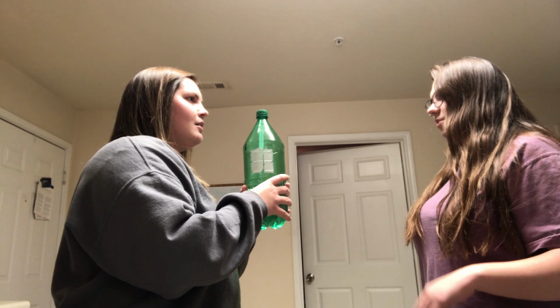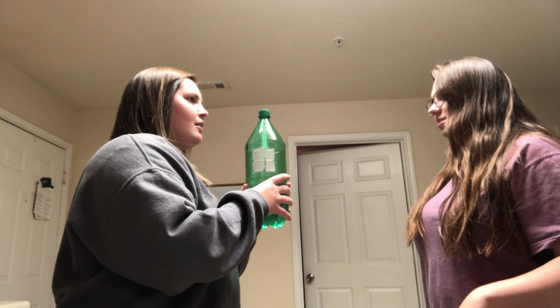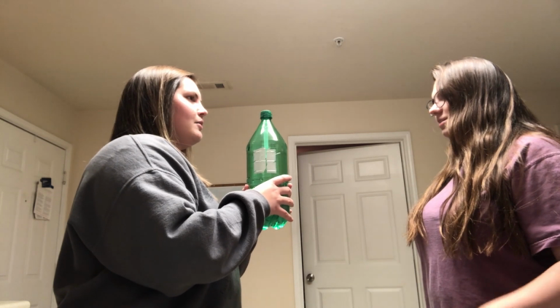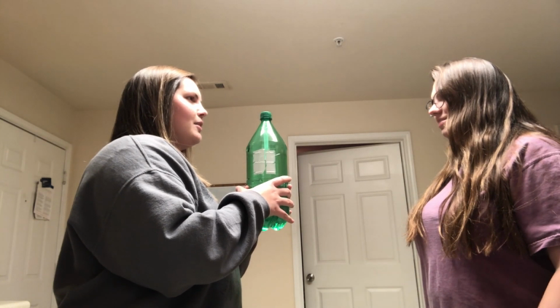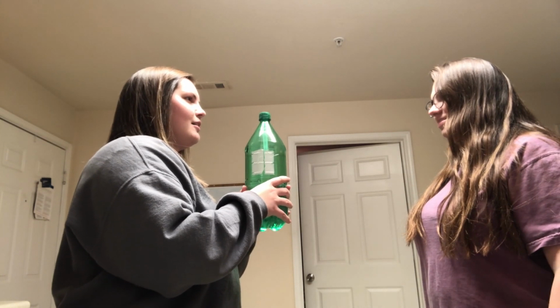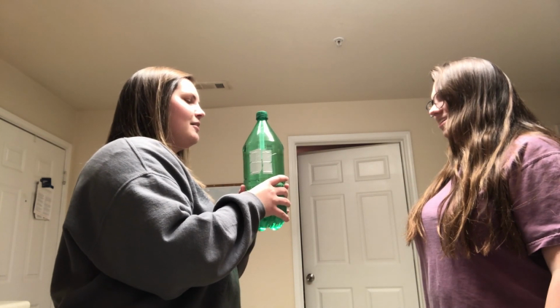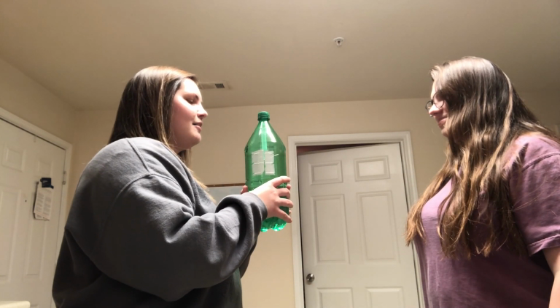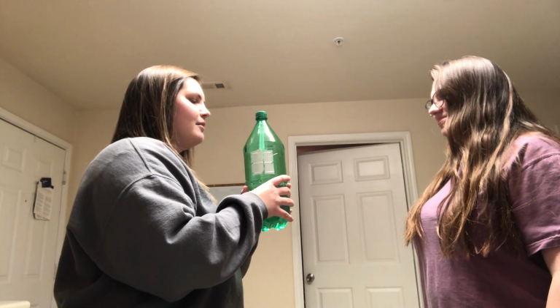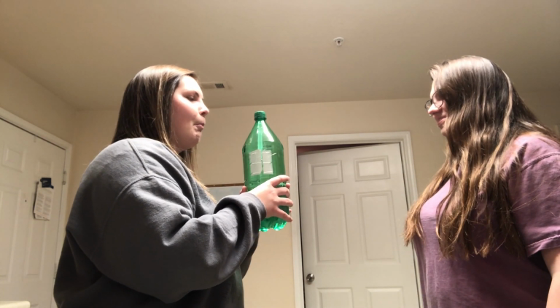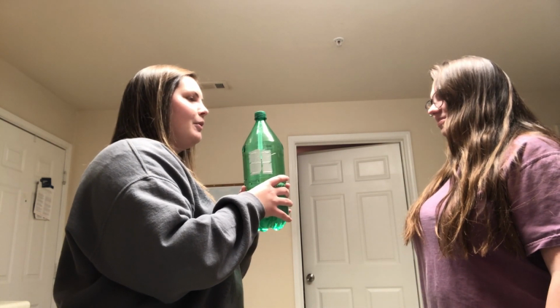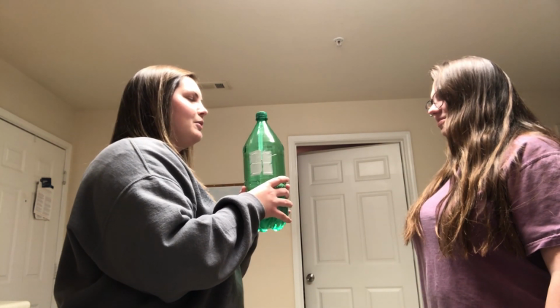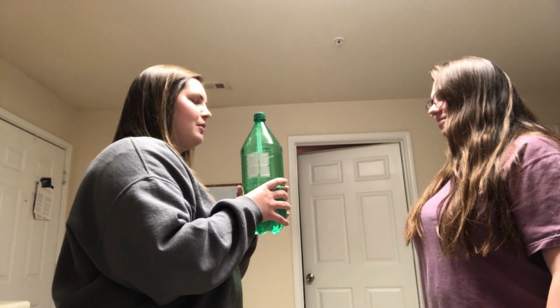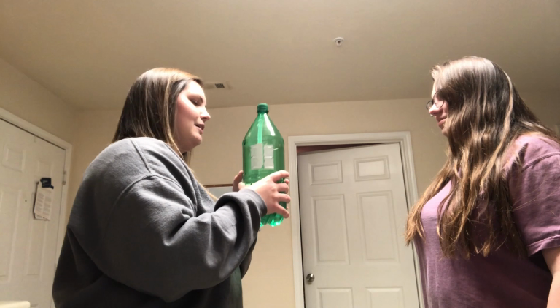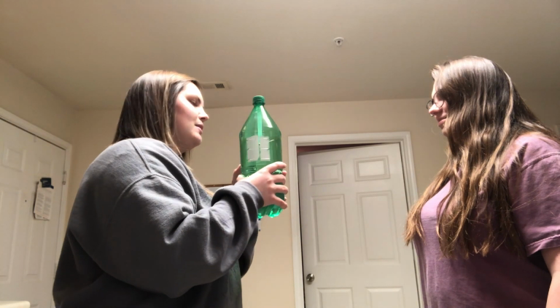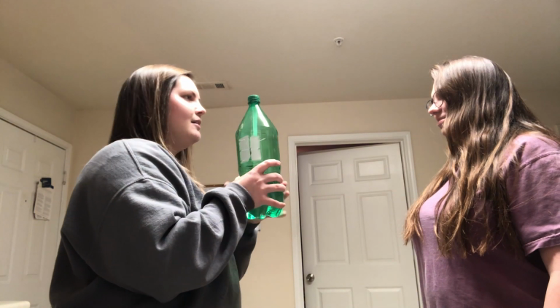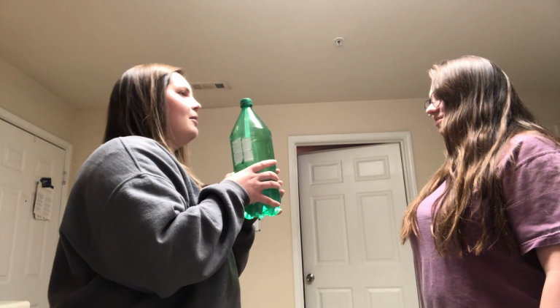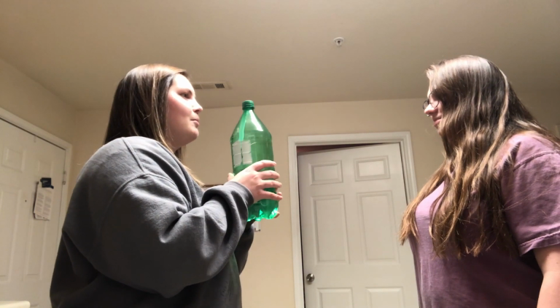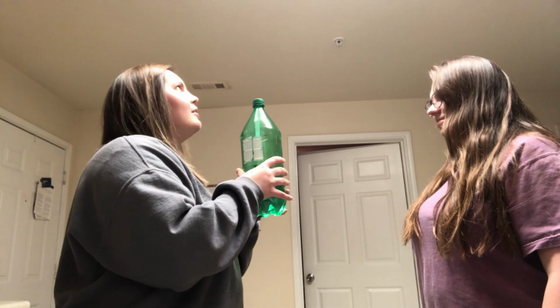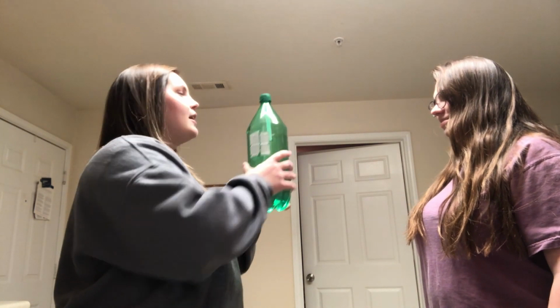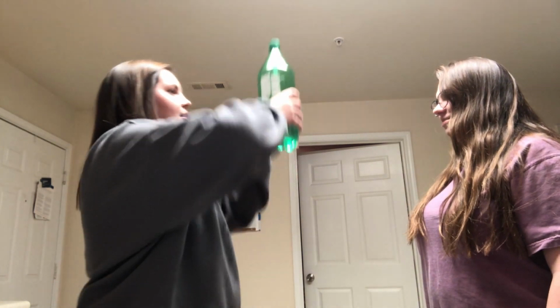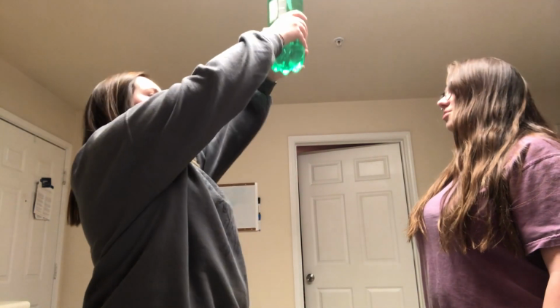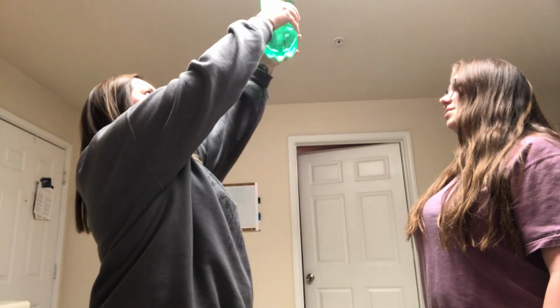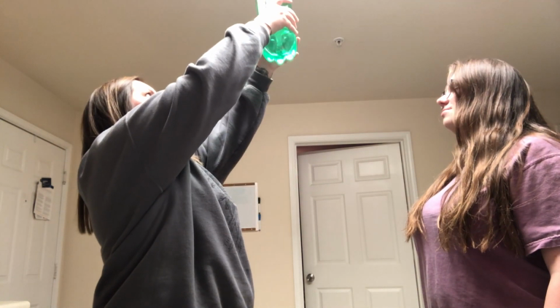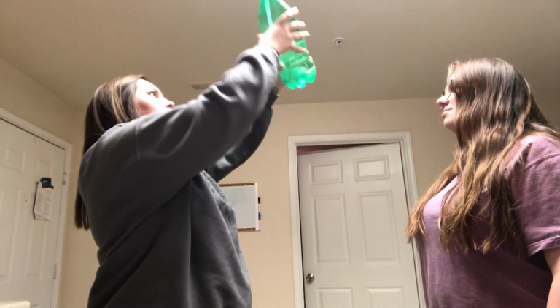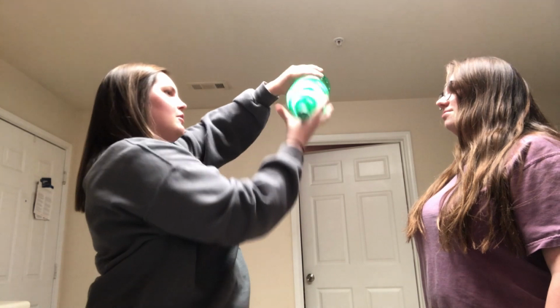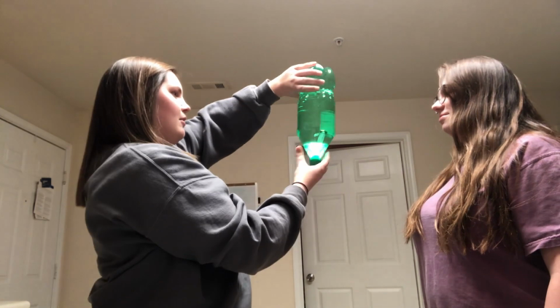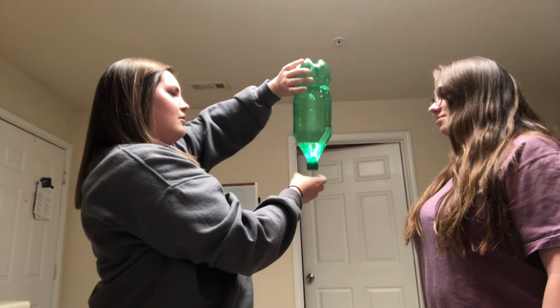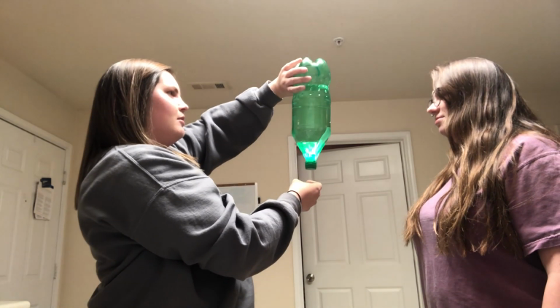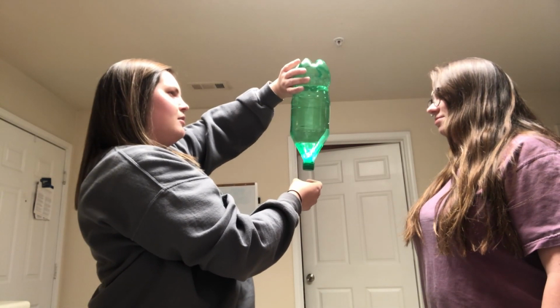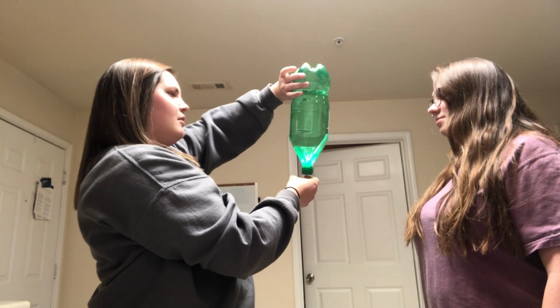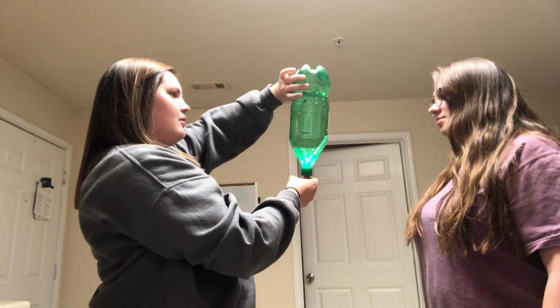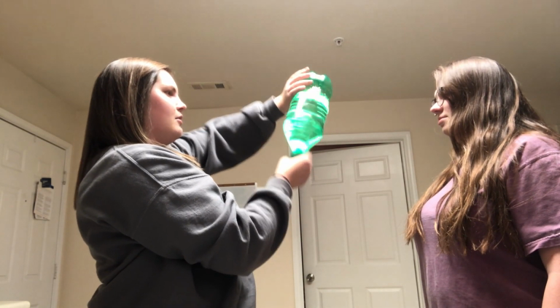If we opened it? If you open it? Yeah. Well, we could open it, but like it would get messy. Could you try to like turn it upside down? Yeah, try to turn it upside down. No.